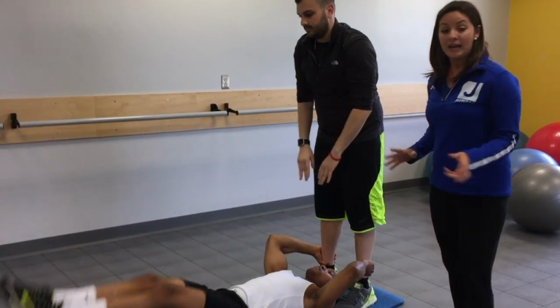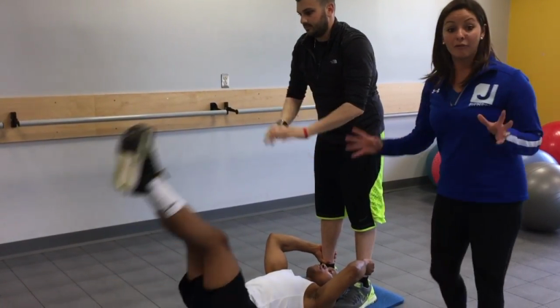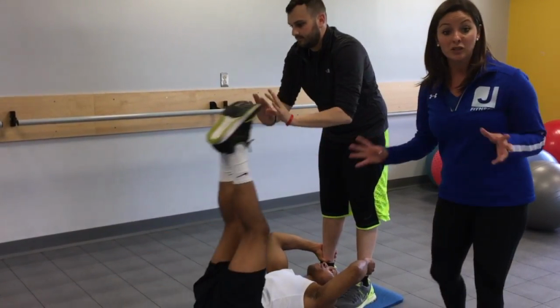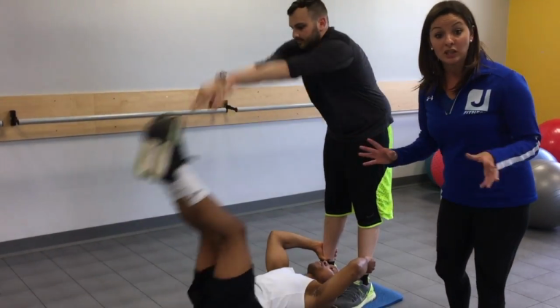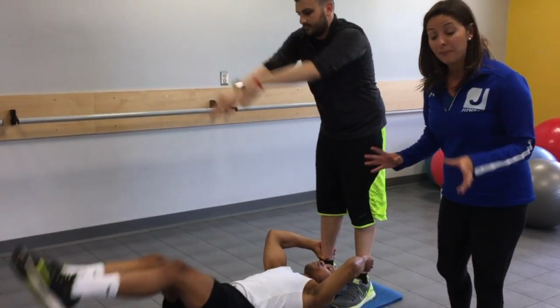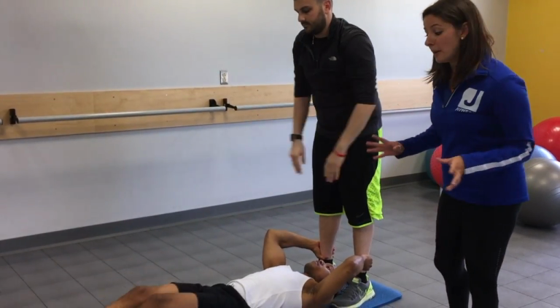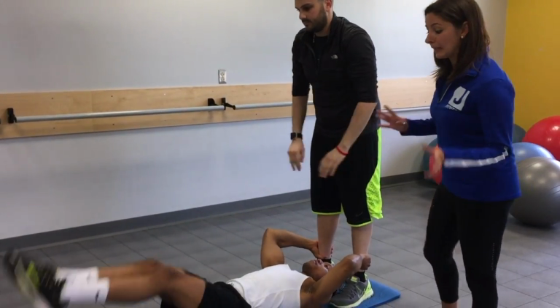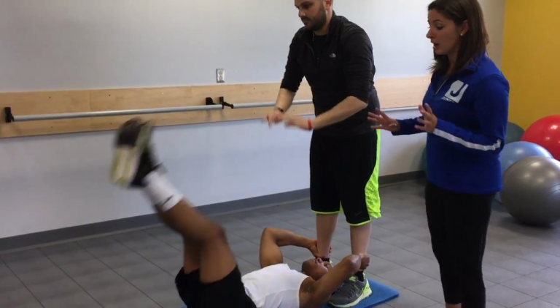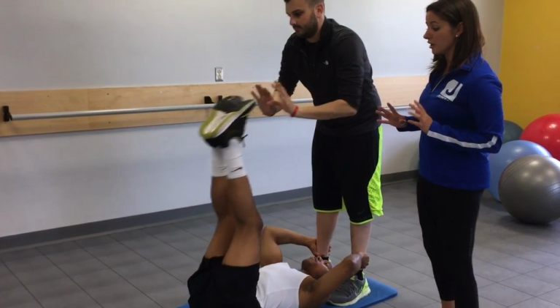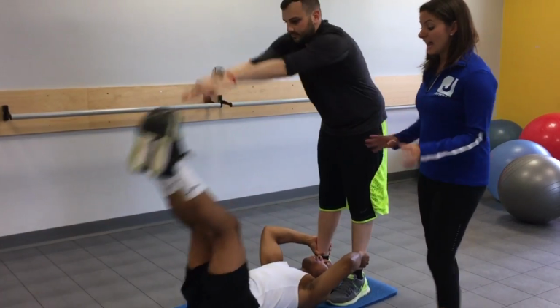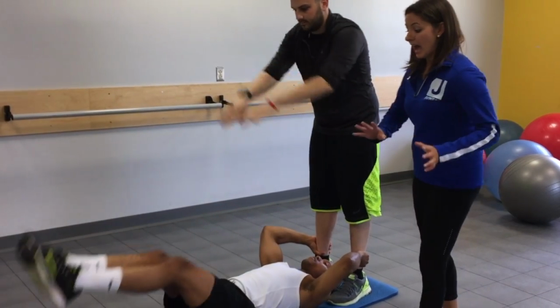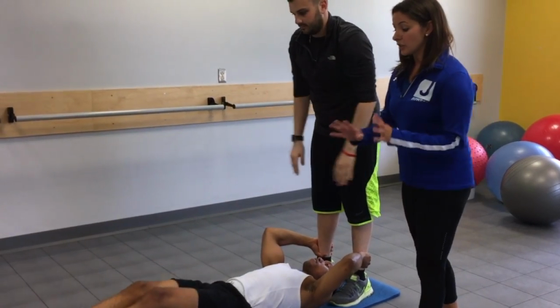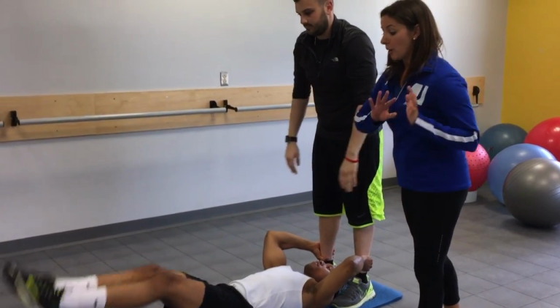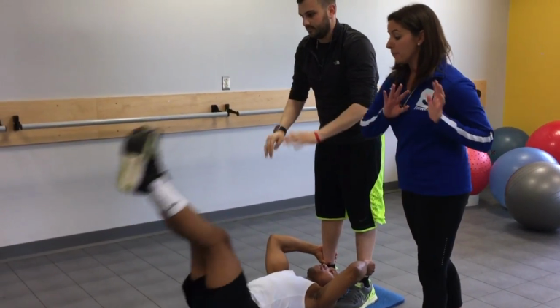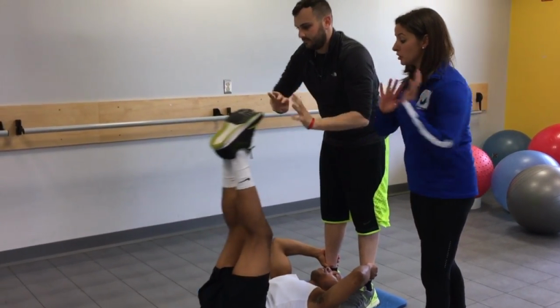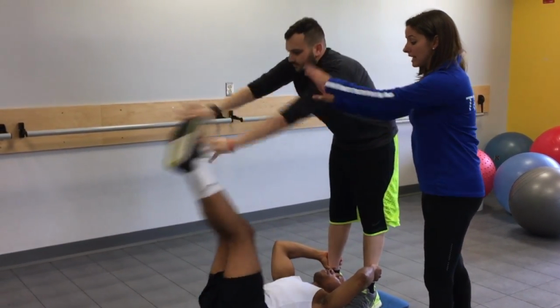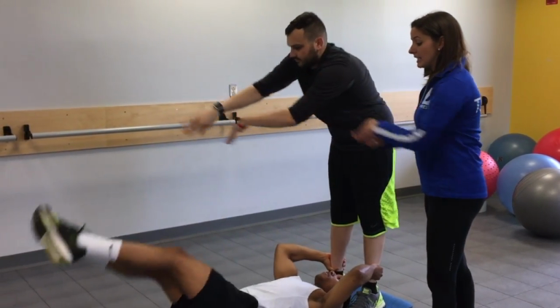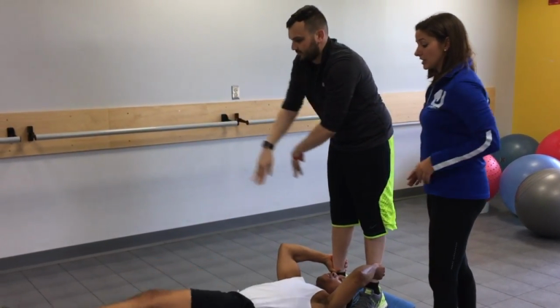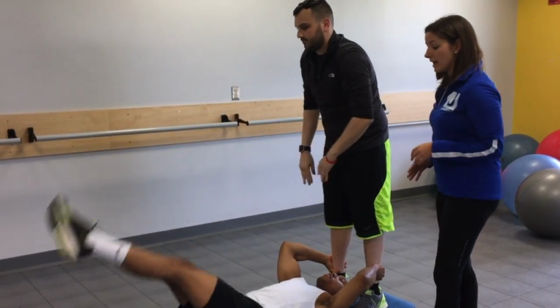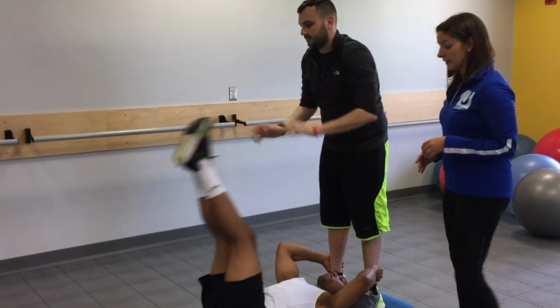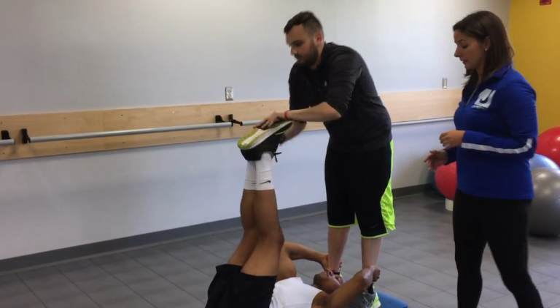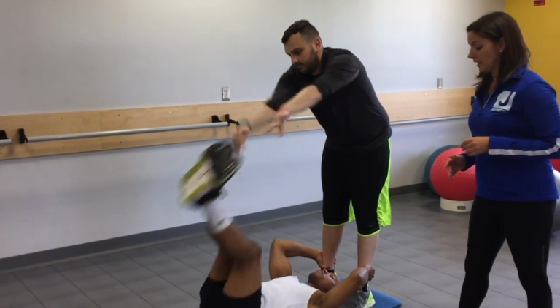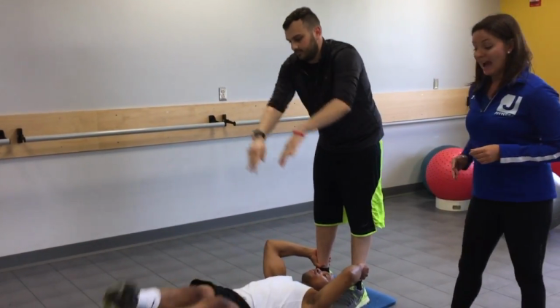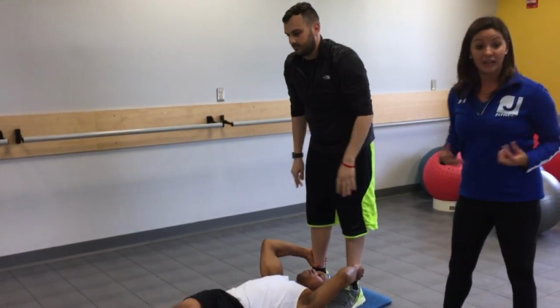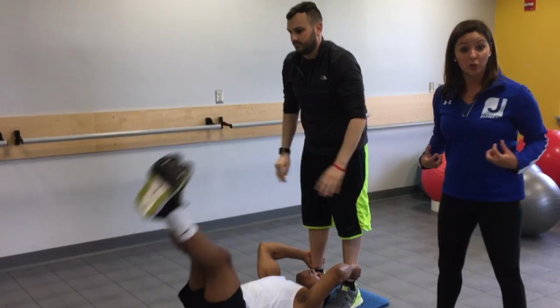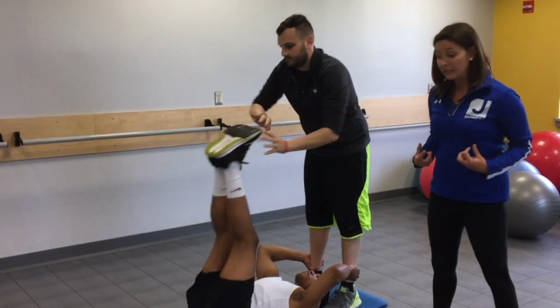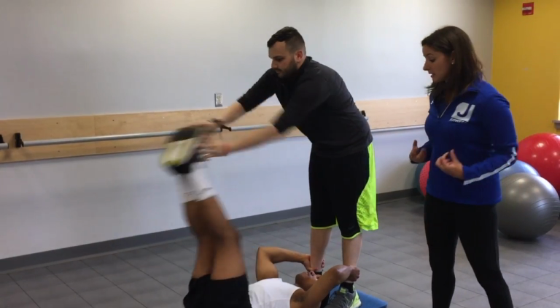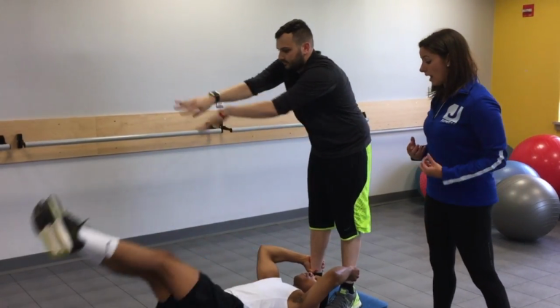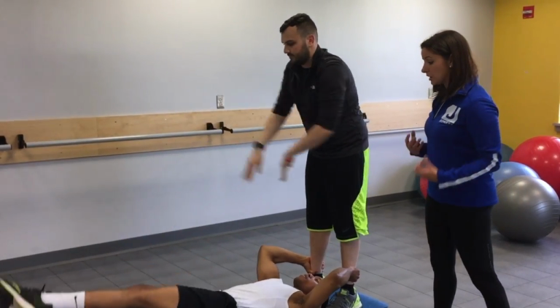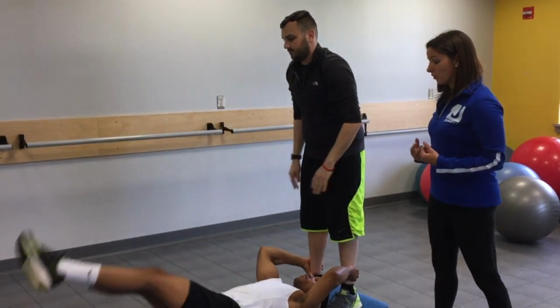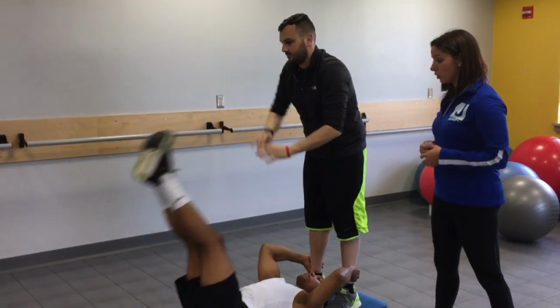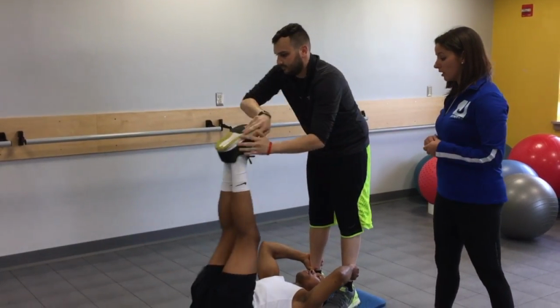Now if we want to switch things up a little bit and make it harder, Evan's going to go ahead and push those legs to either side, activating those obliques as well, reaching the full core.